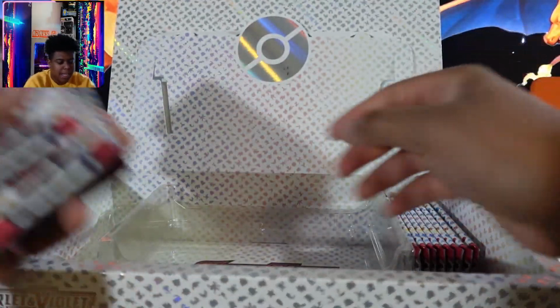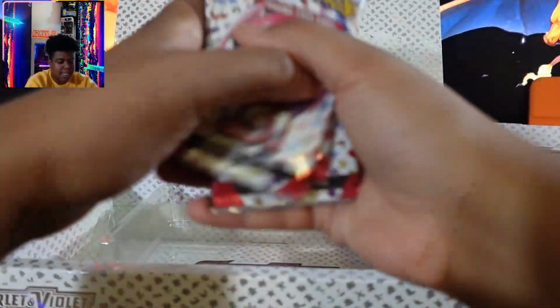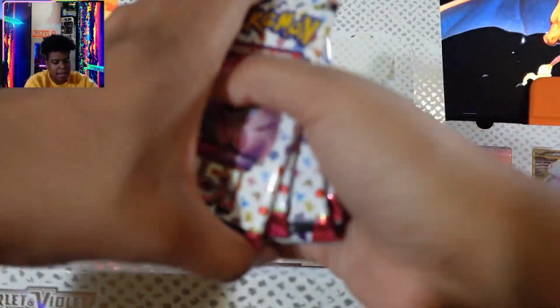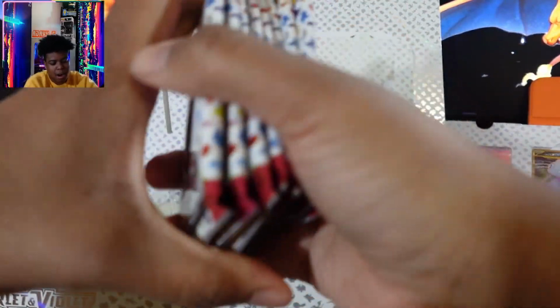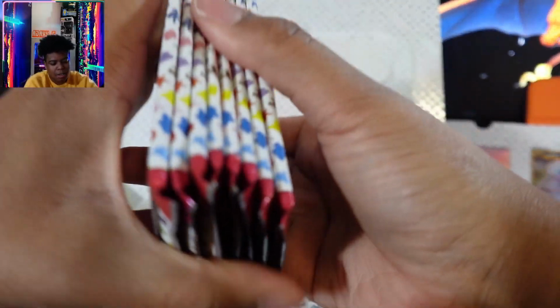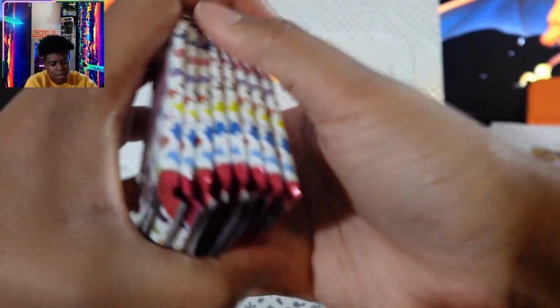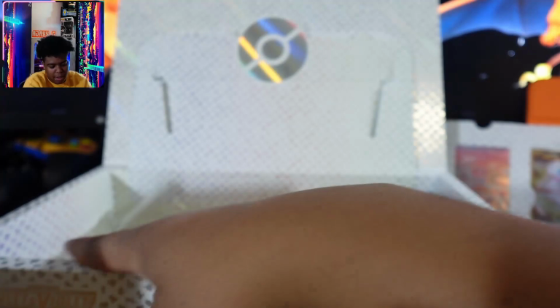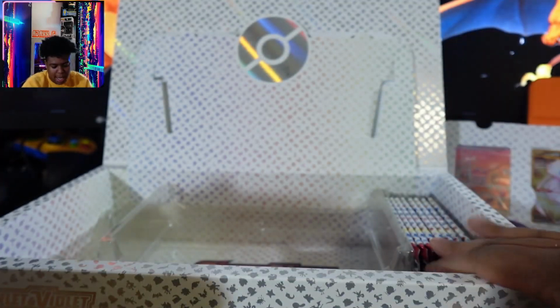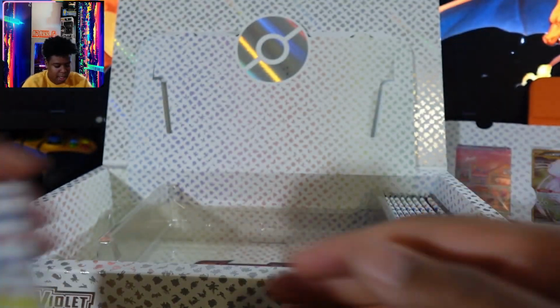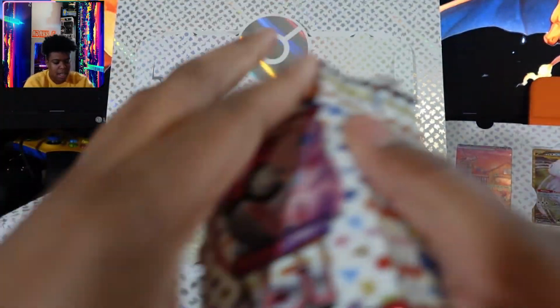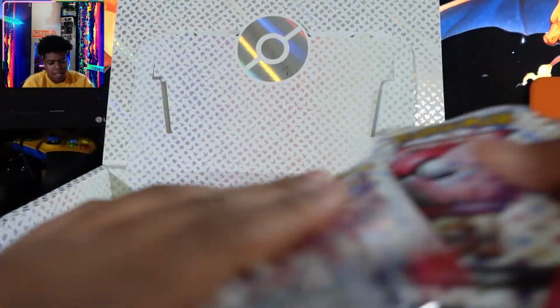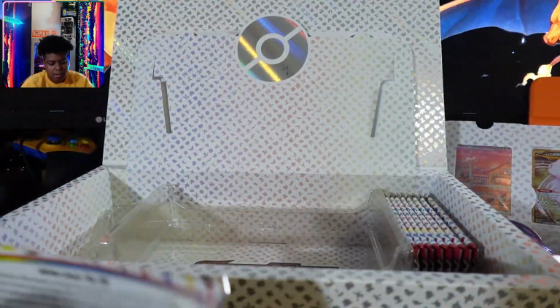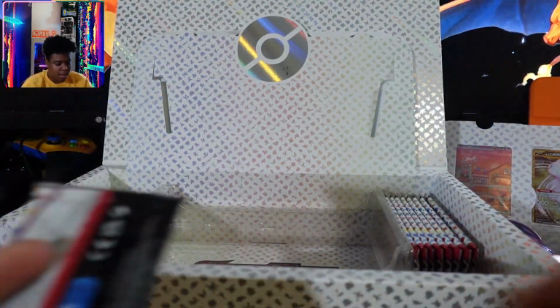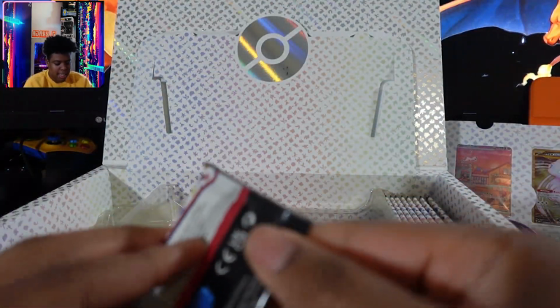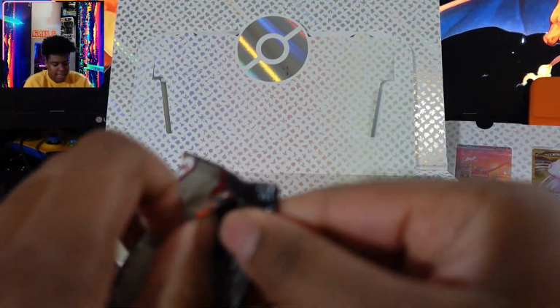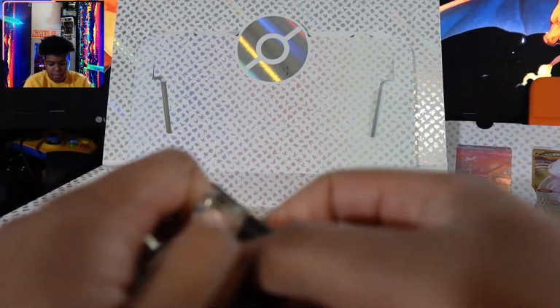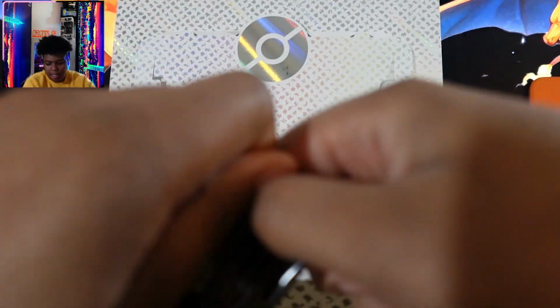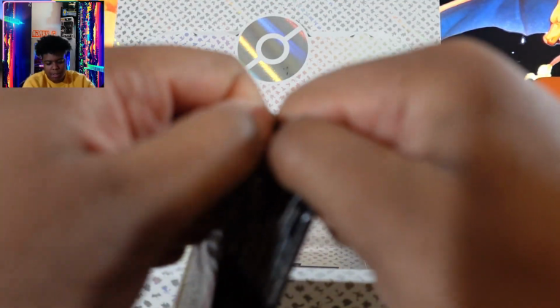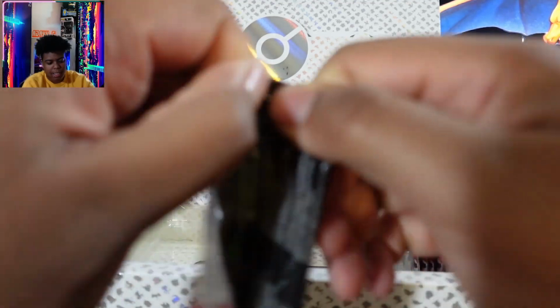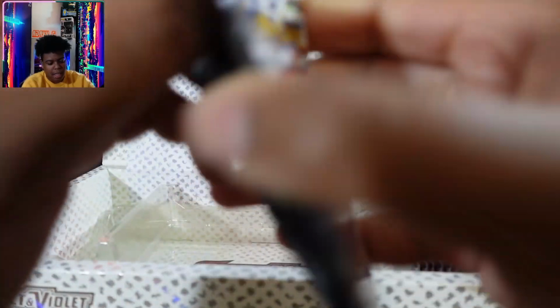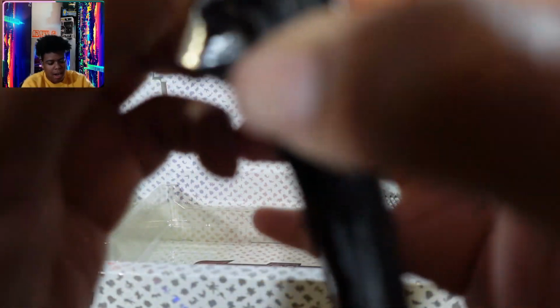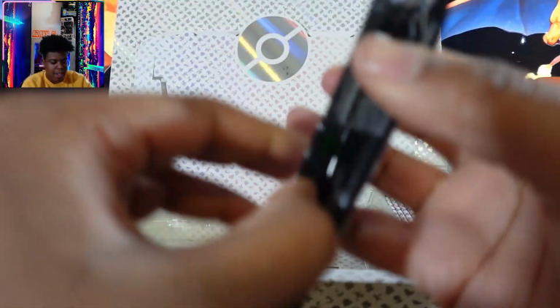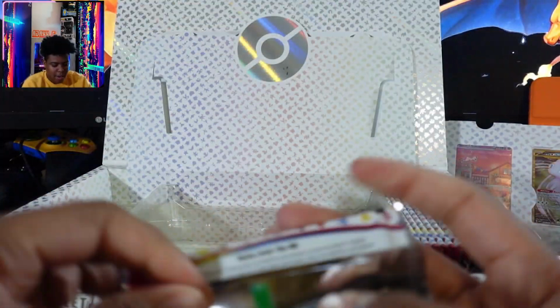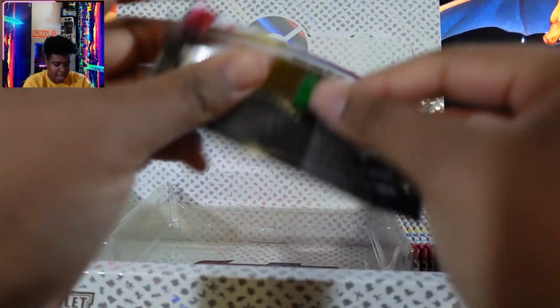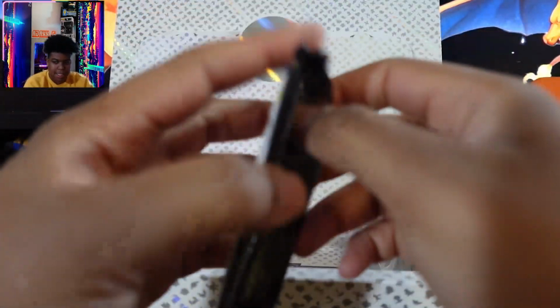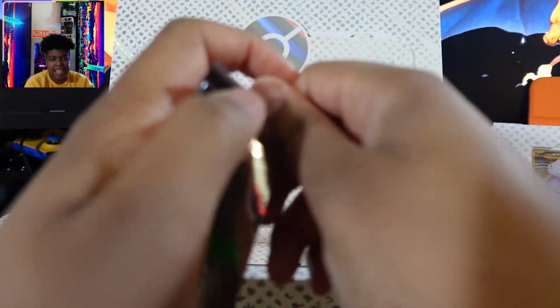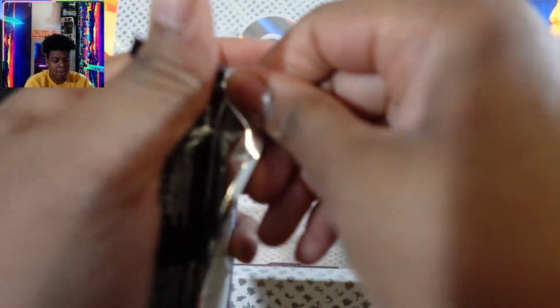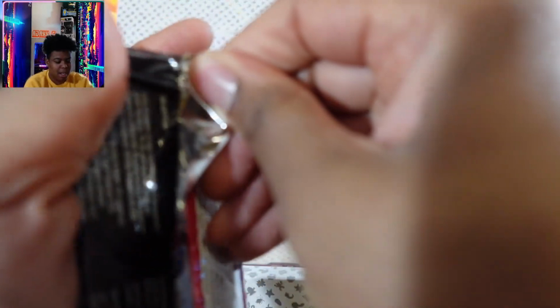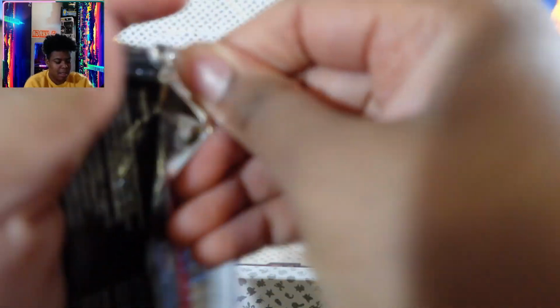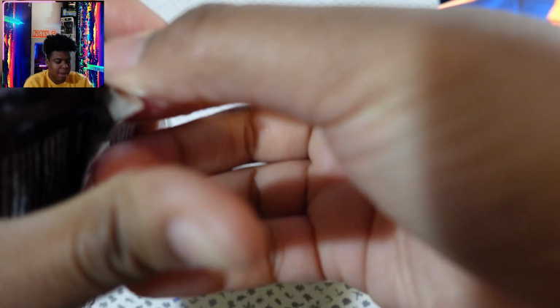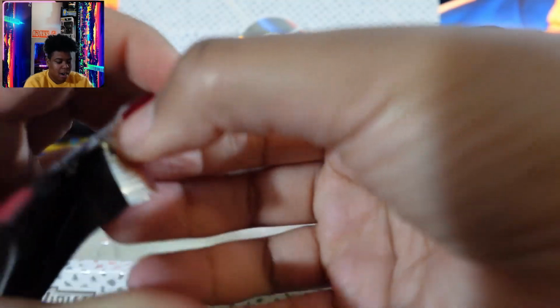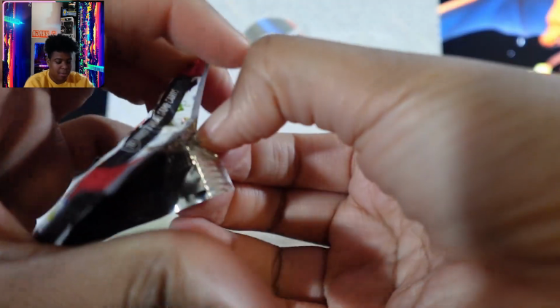So we get 16 cards in total because we get eight on one side and eight on the other. Let's get into this, let's see what we got. Ajax can never open up a pack of cards properly.